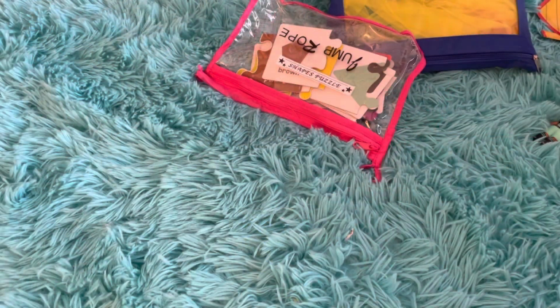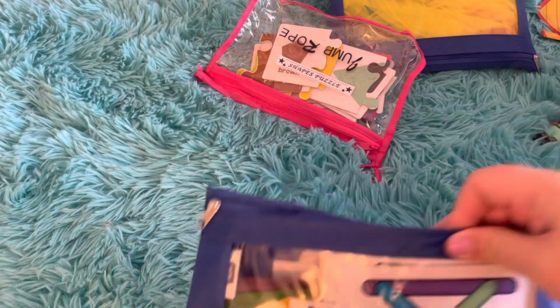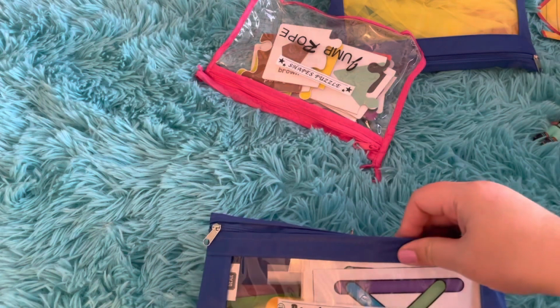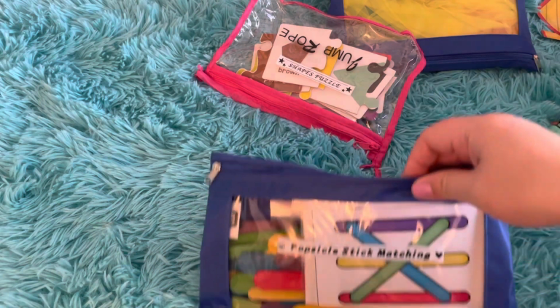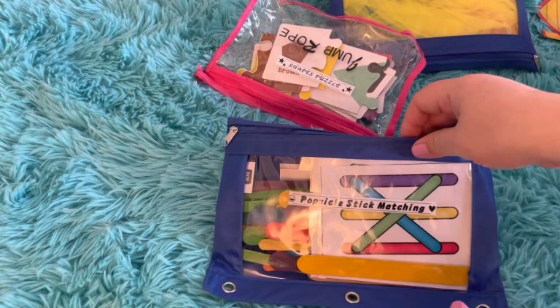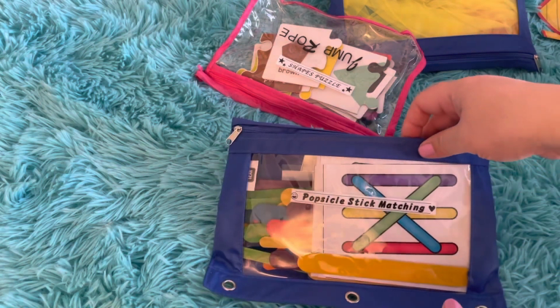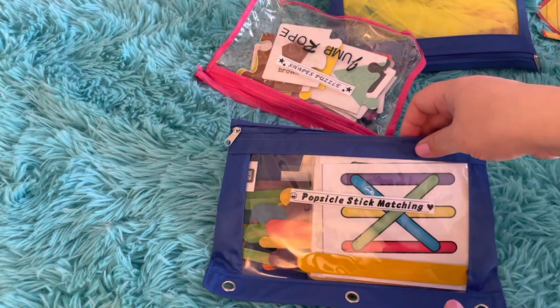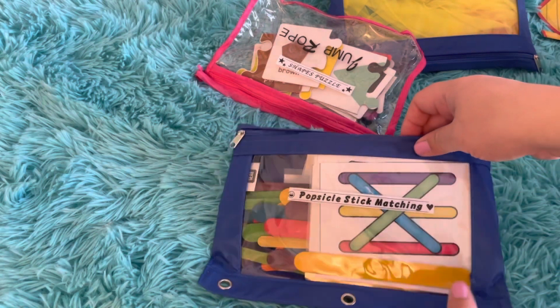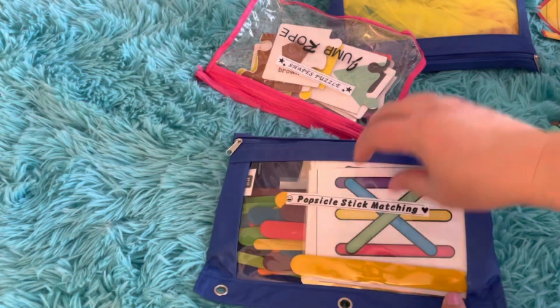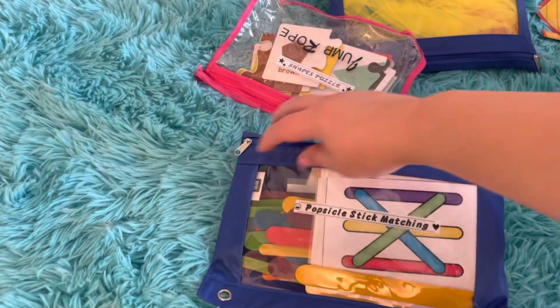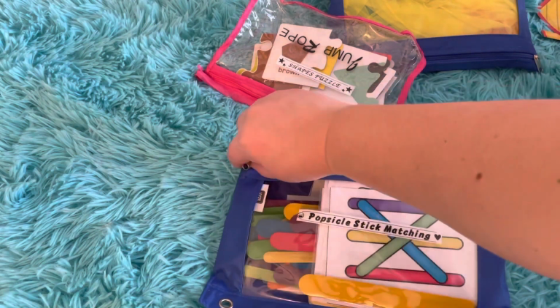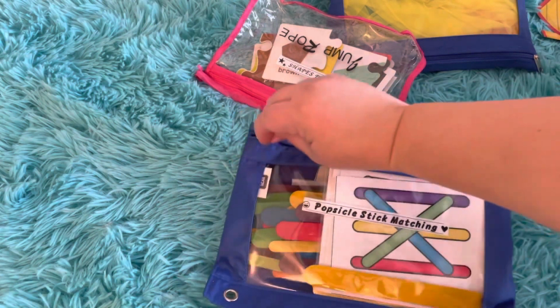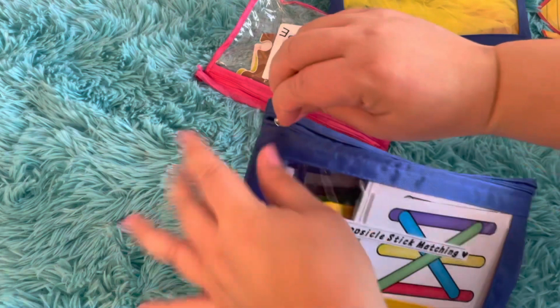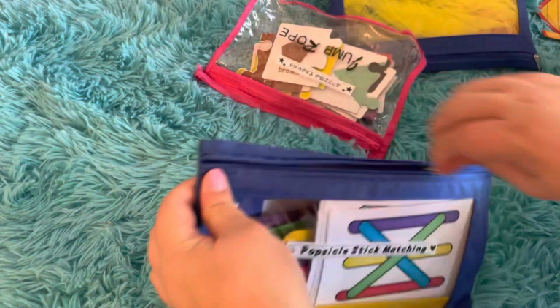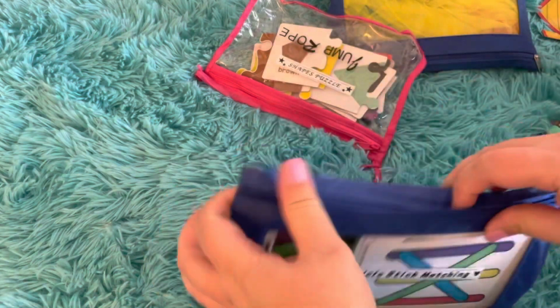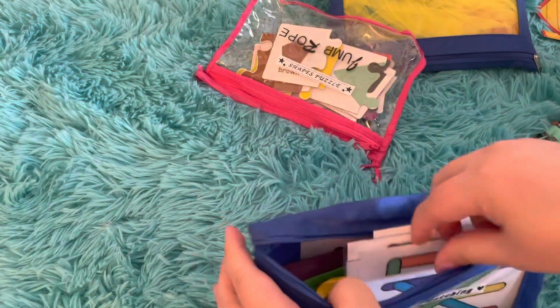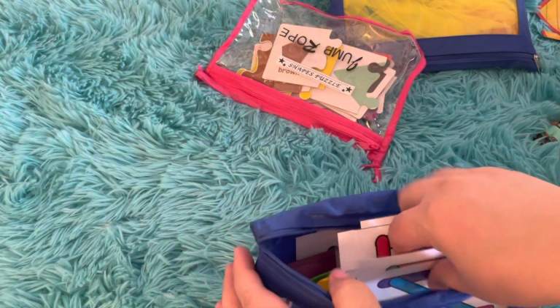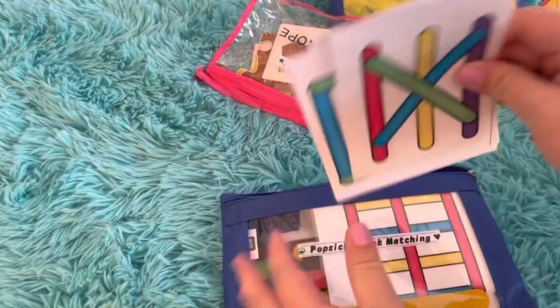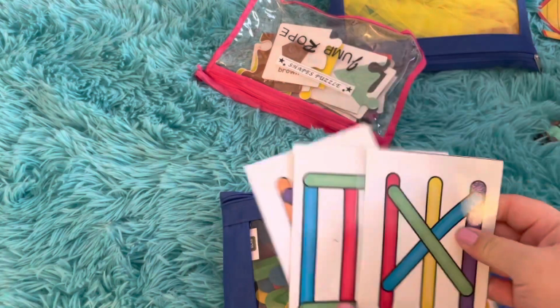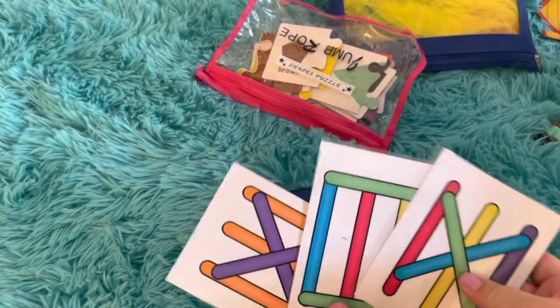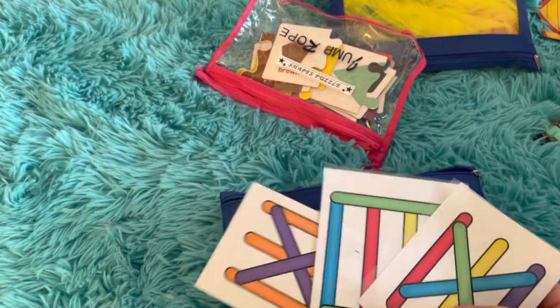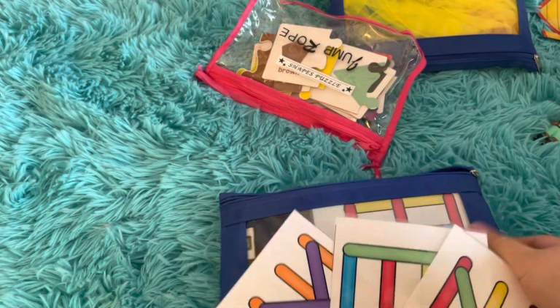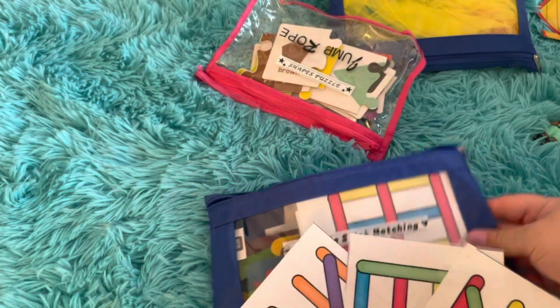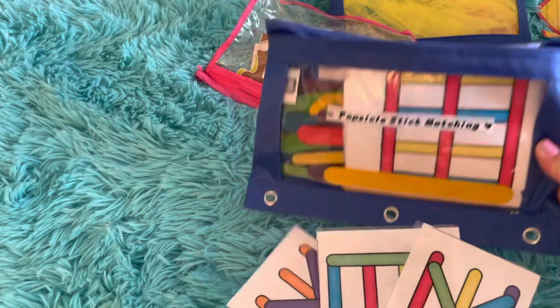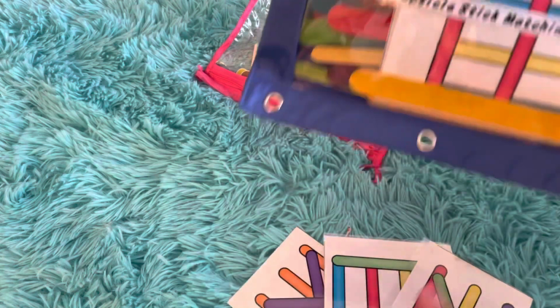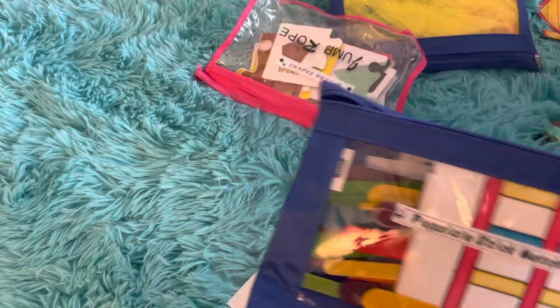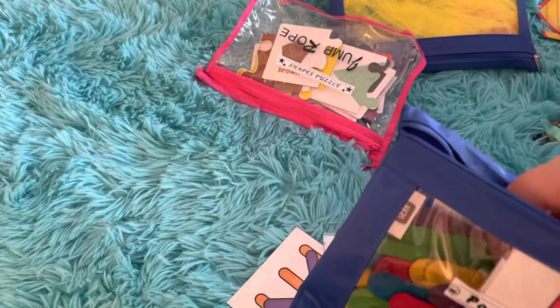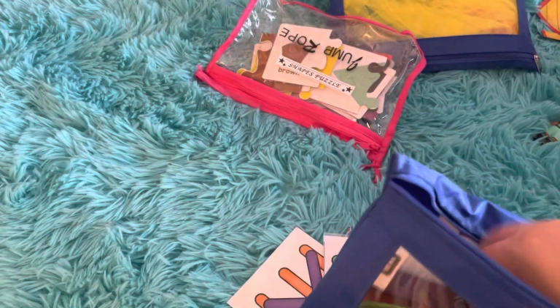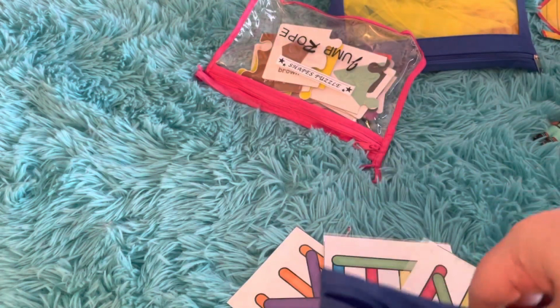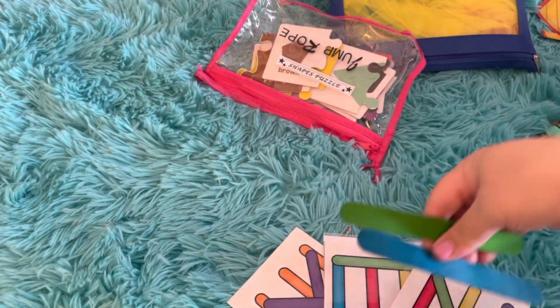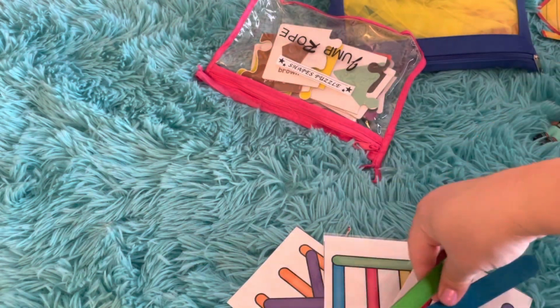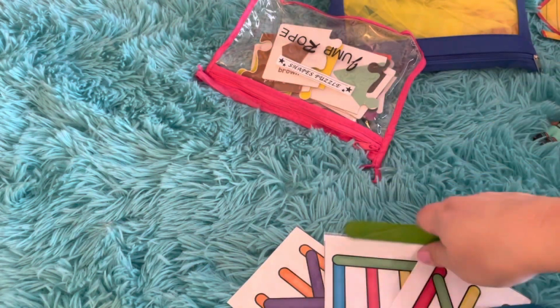Next up we have our popsicle stick matching. We printed up some popsicle stick cards and laminated those, and then we've got the various popsicle sticks in there to match the patterns.